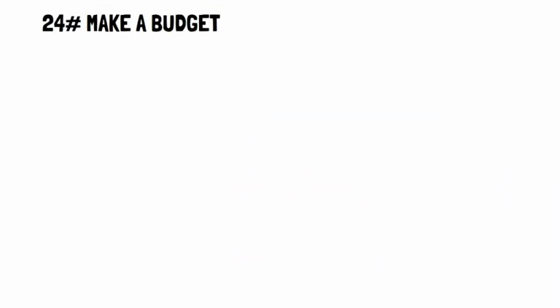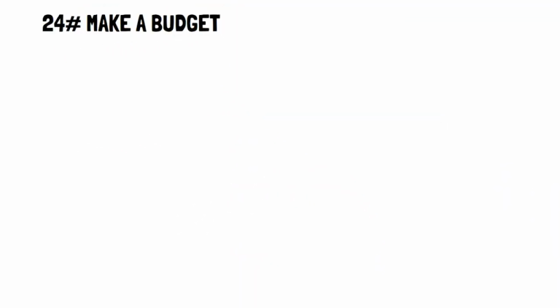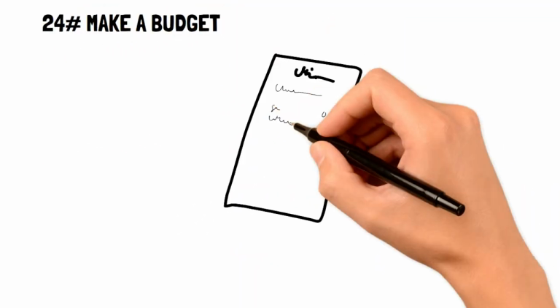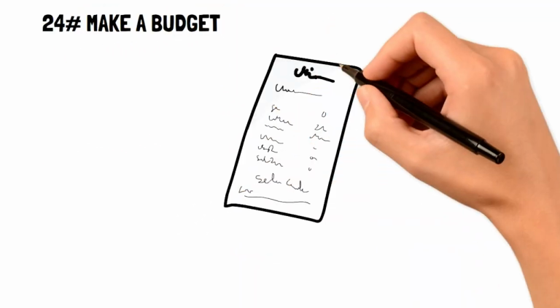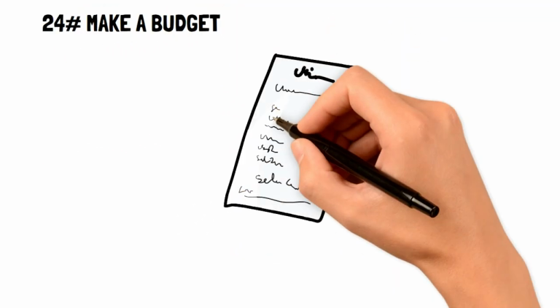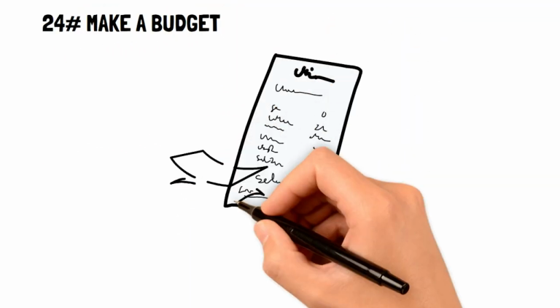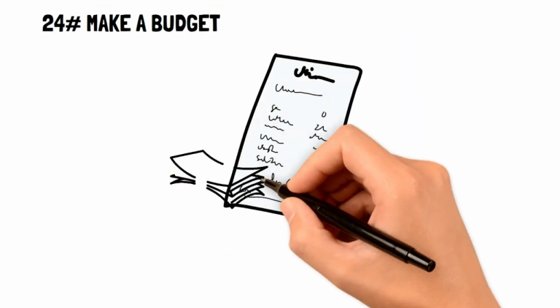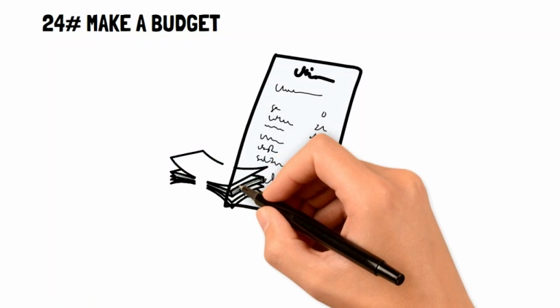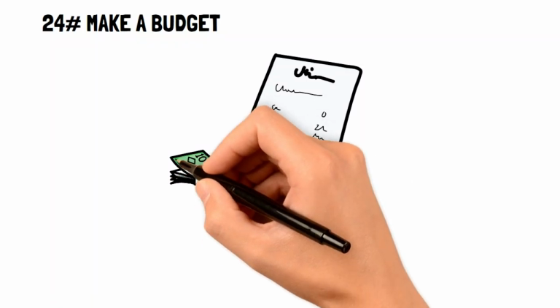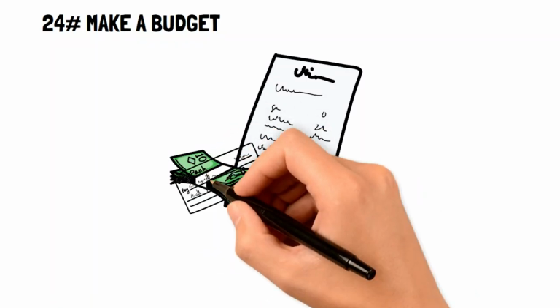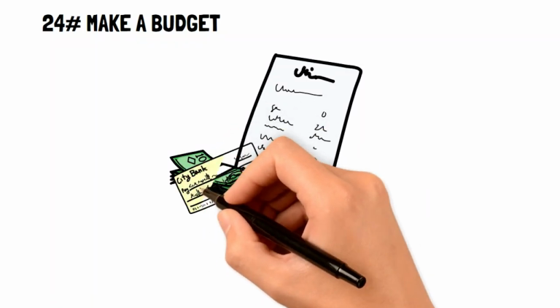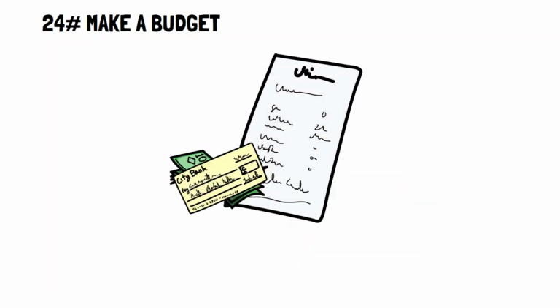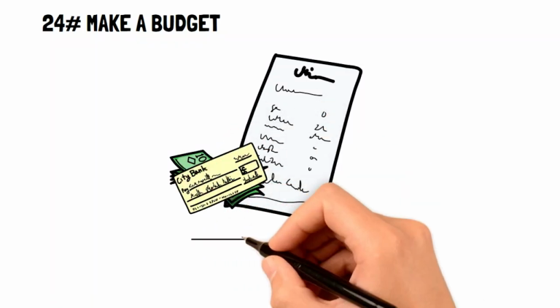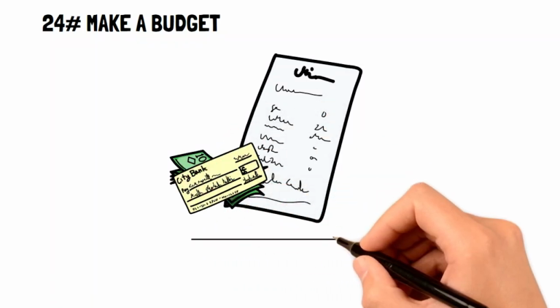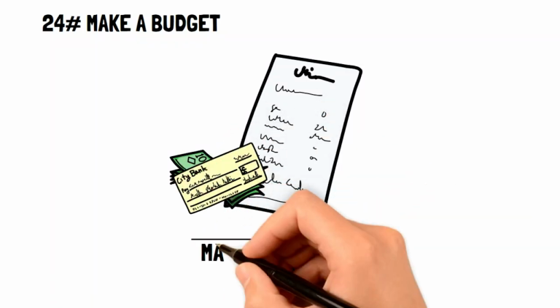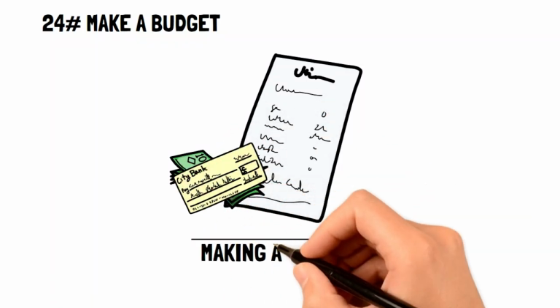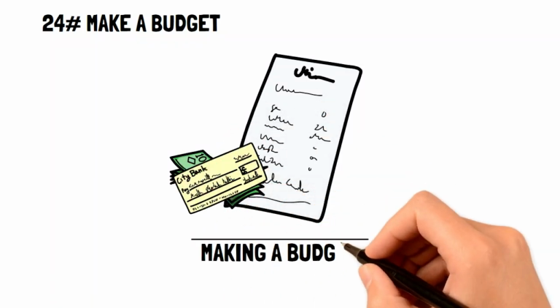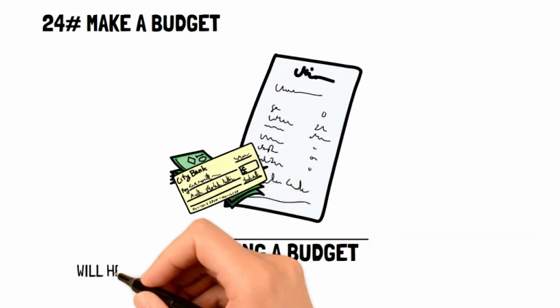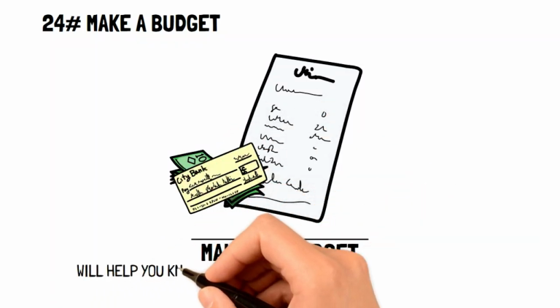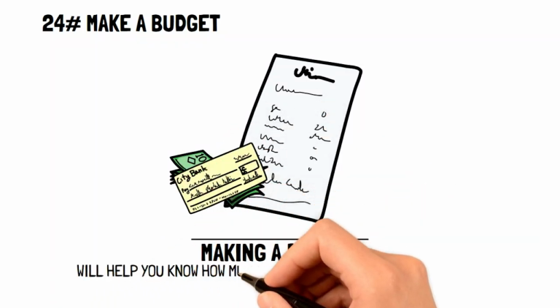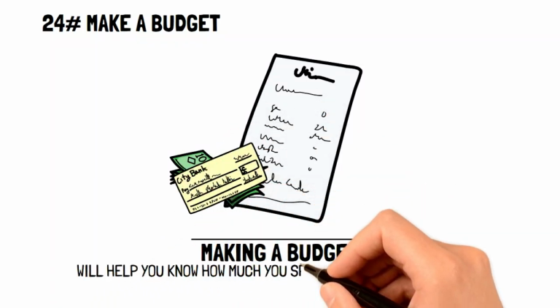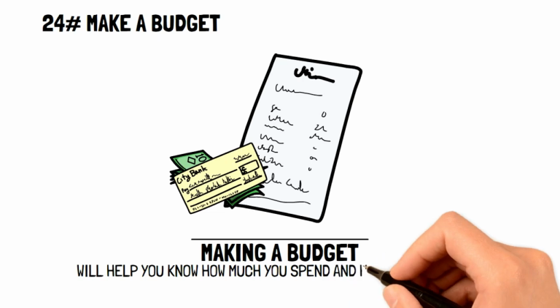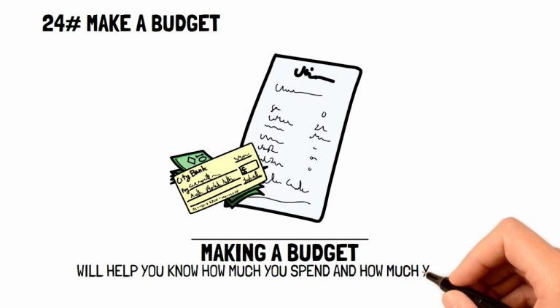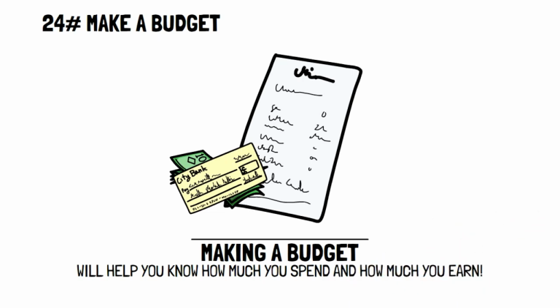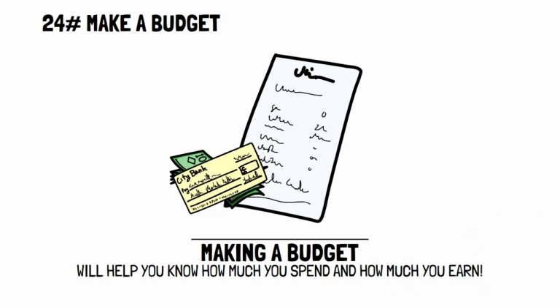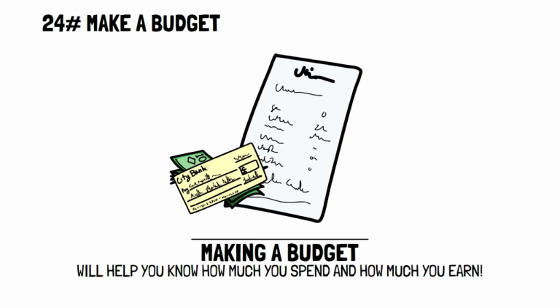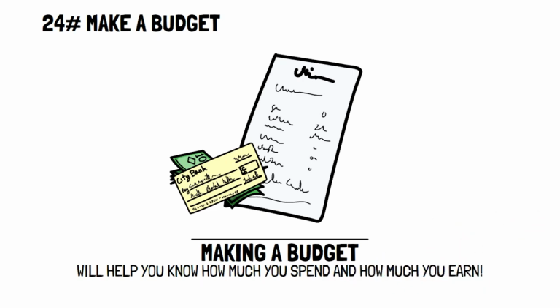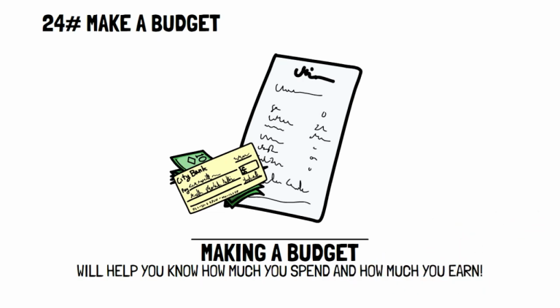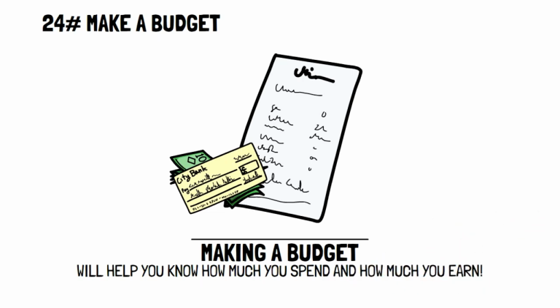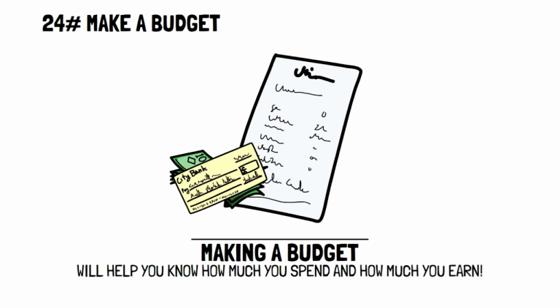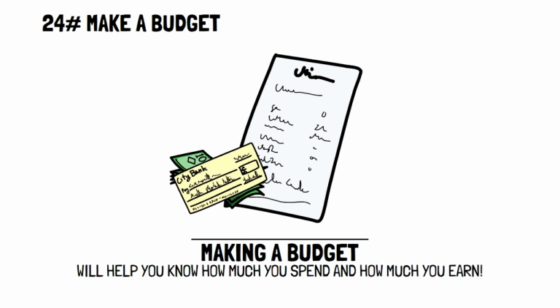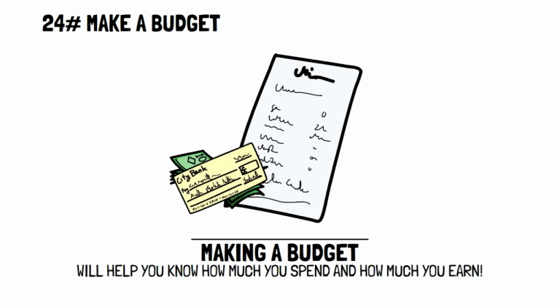Make a budget. Making a budget is one of the best and most practical frugal living hacks that can help you save money. You need to know how much money you spend and how much money you earn, so that you can always live below your means and save money properly.